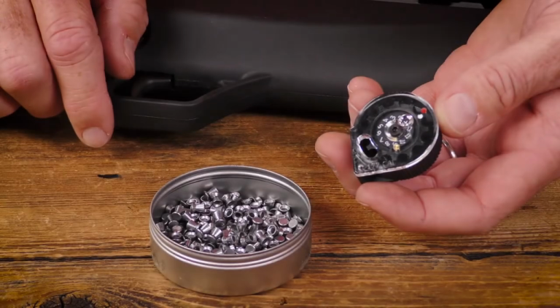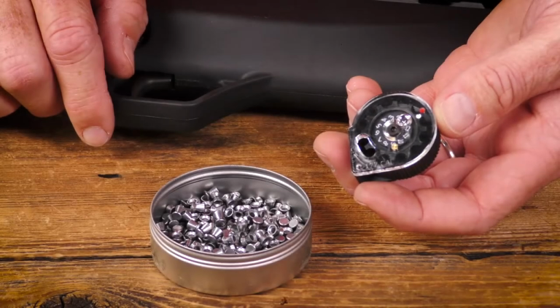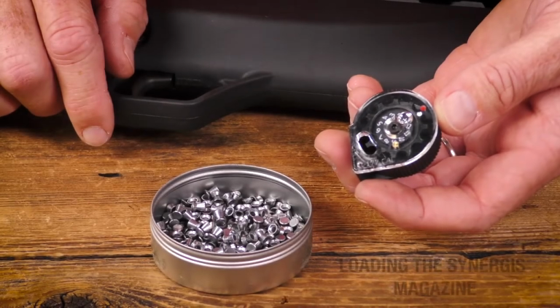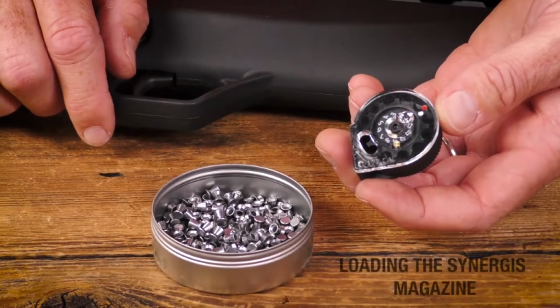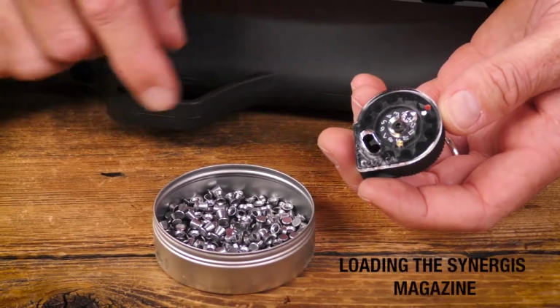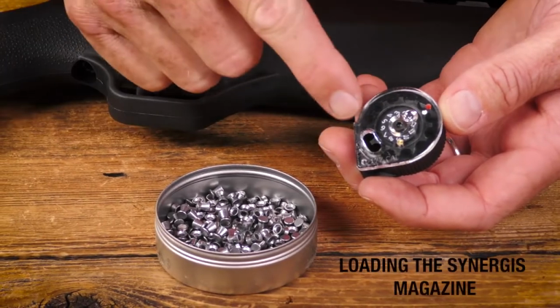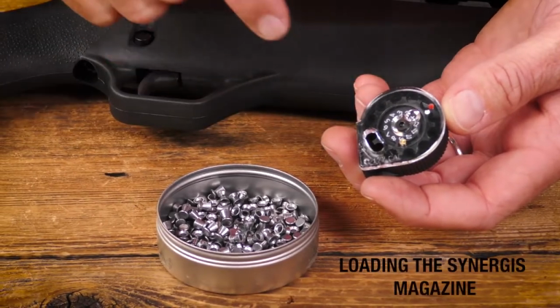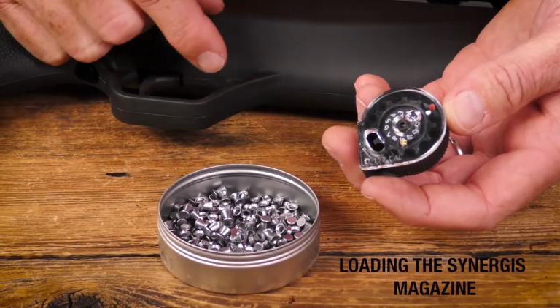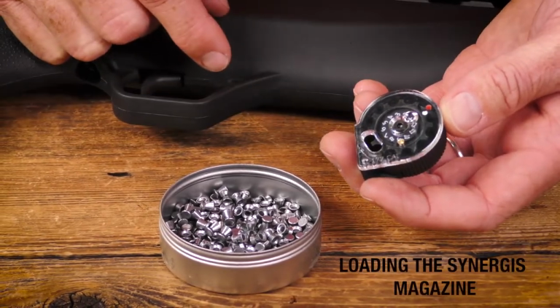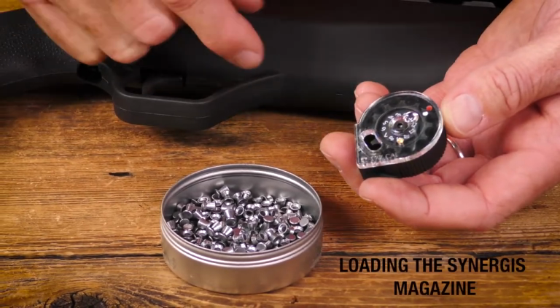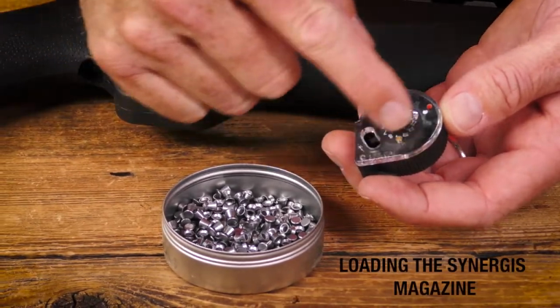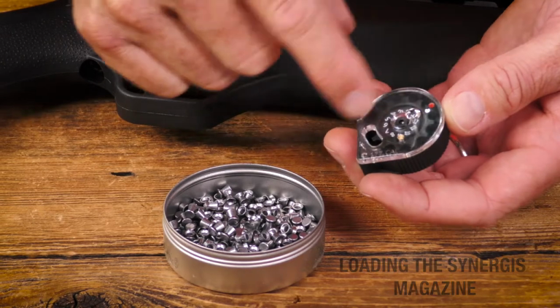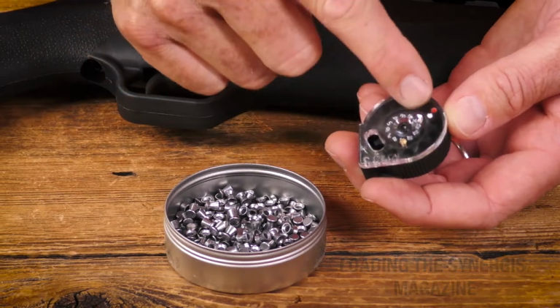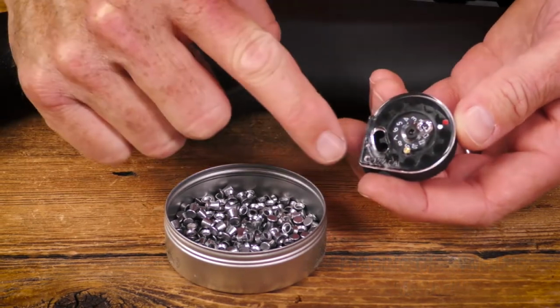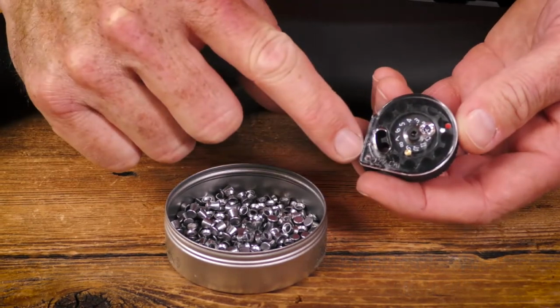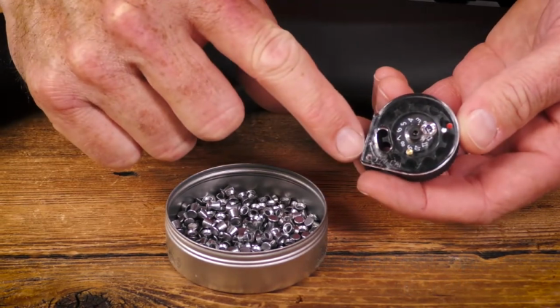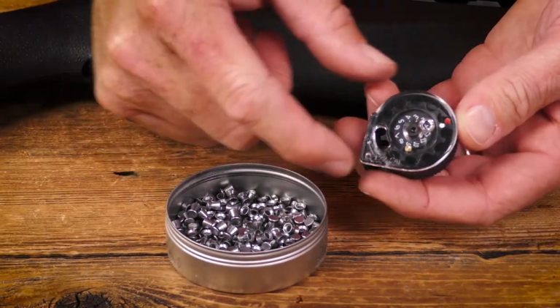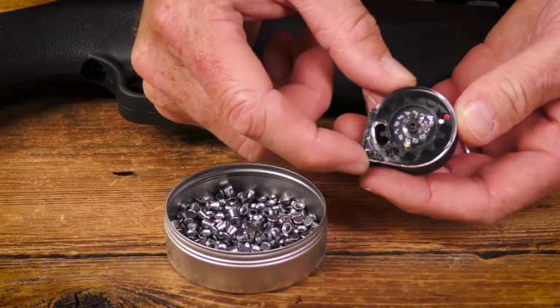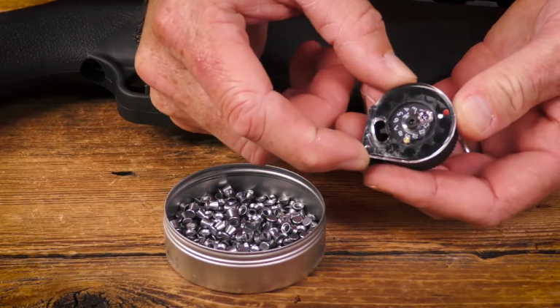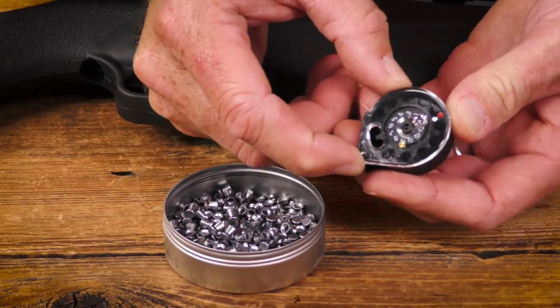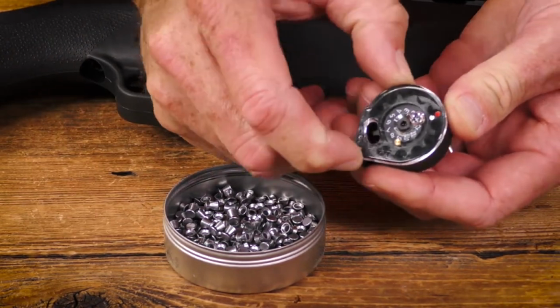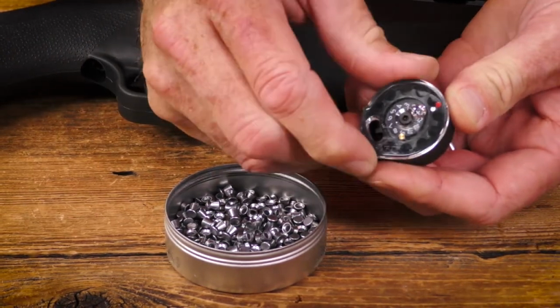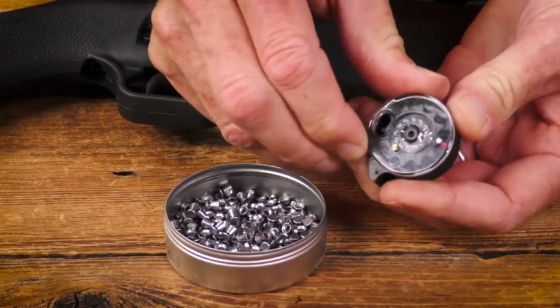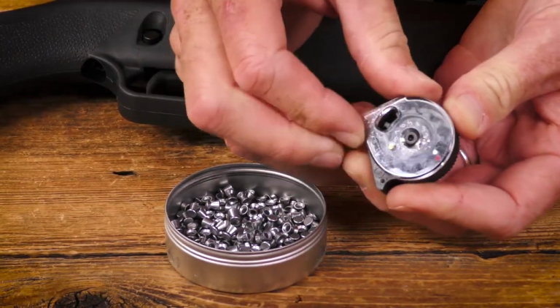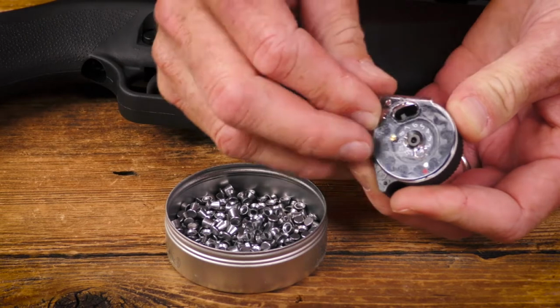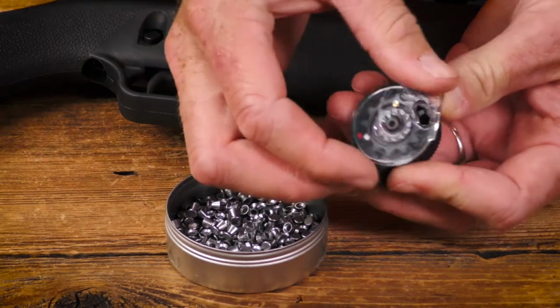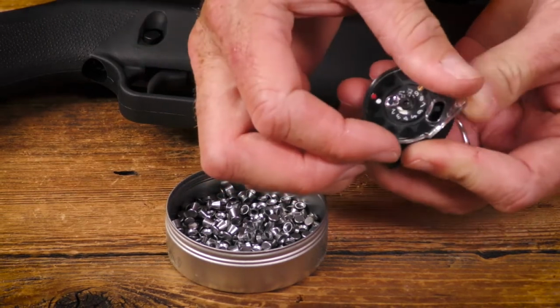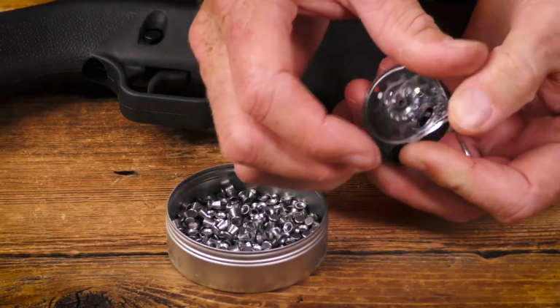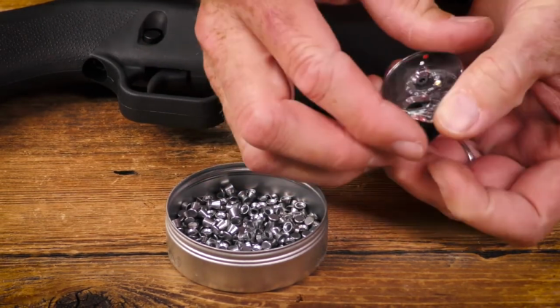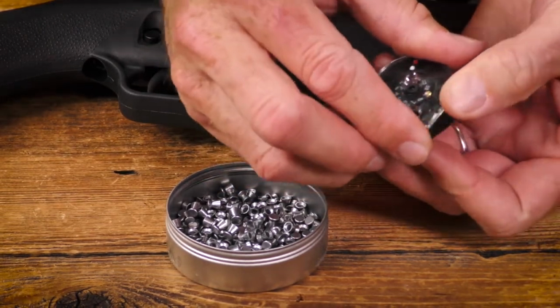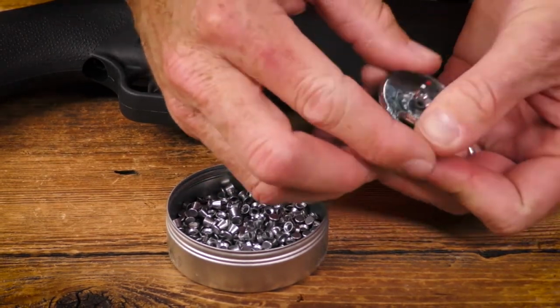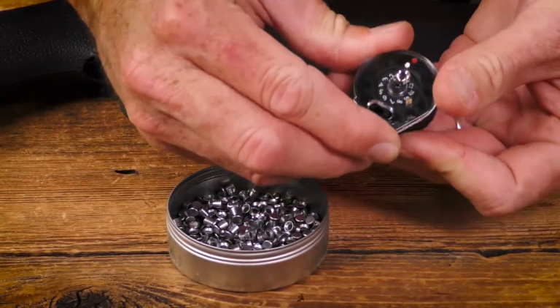How to load the Umarex Synergis 12x Rapid Mag magazine. See the clear plate here — there's an arrow. The first action you take is to rotate that clear plate in the direction of the arrow all the way until it stops.